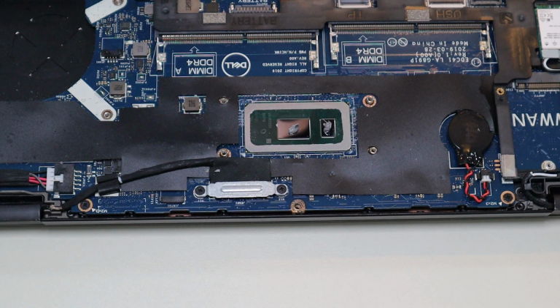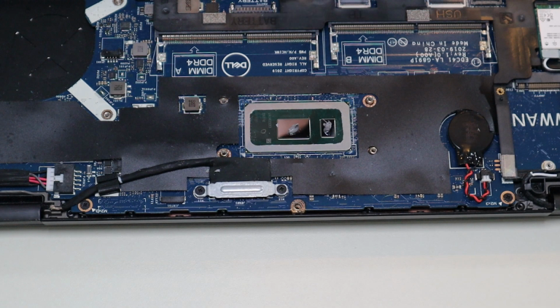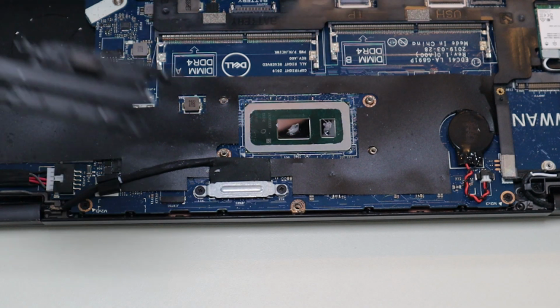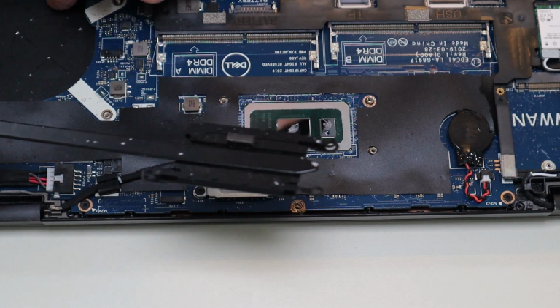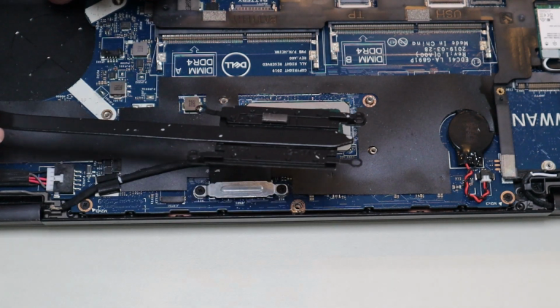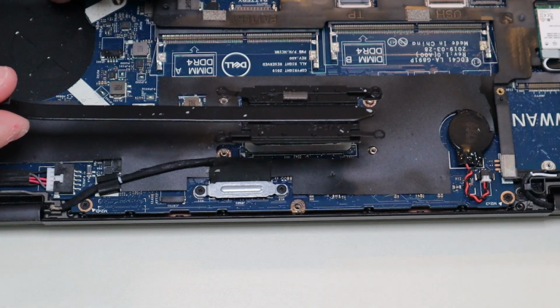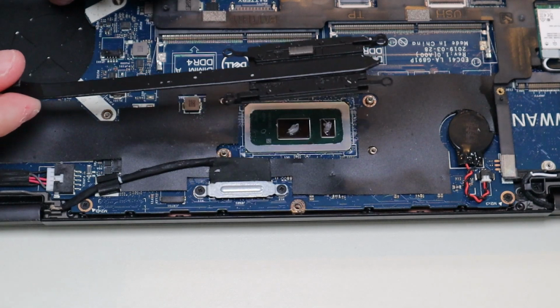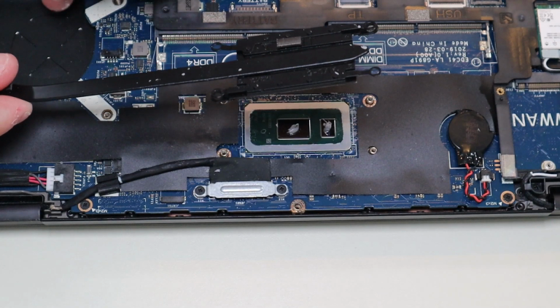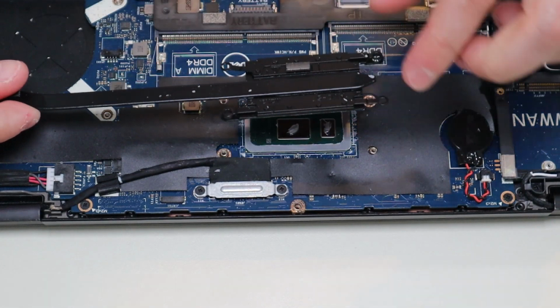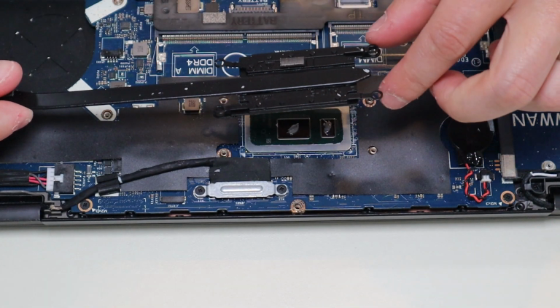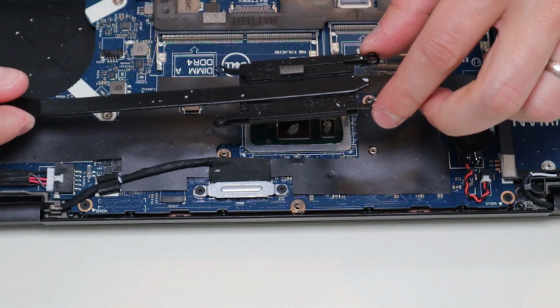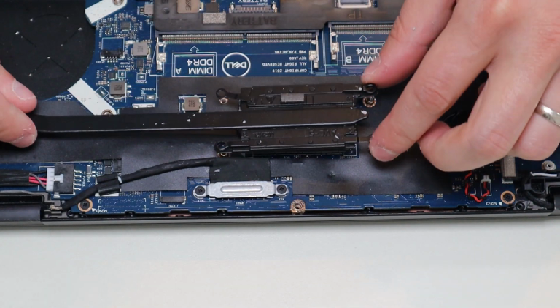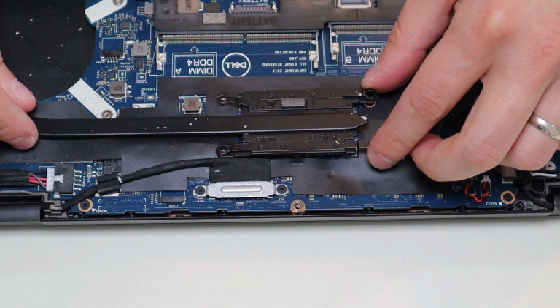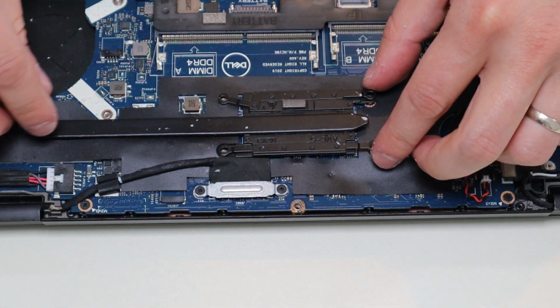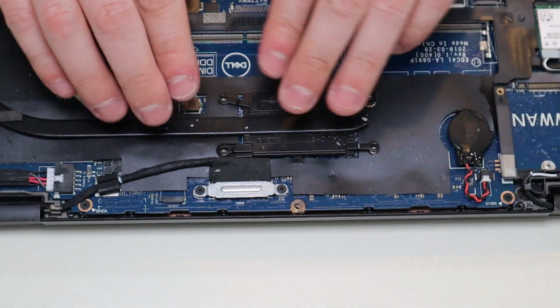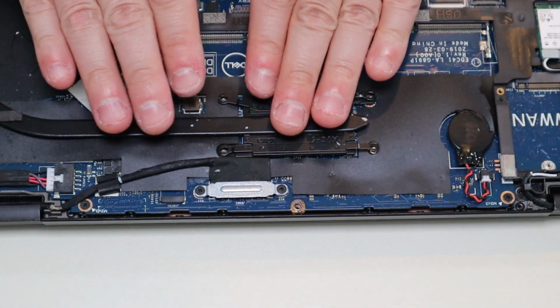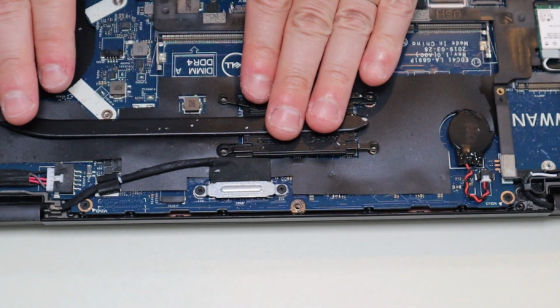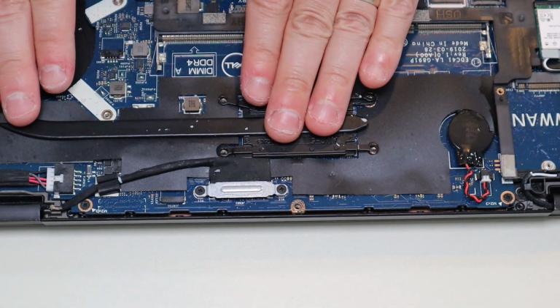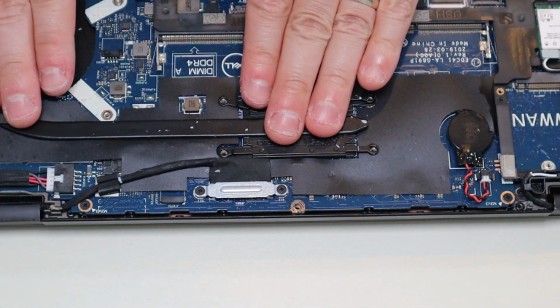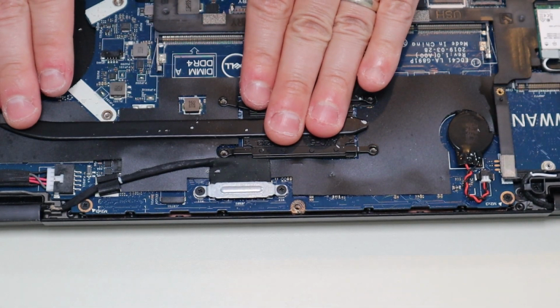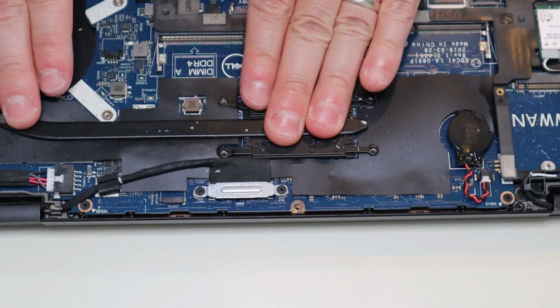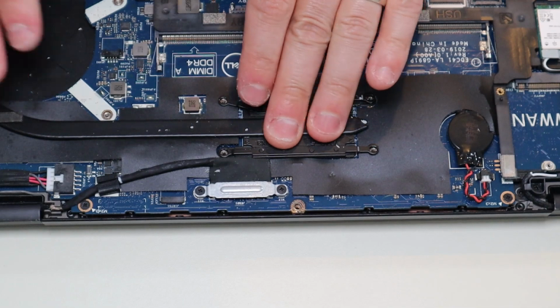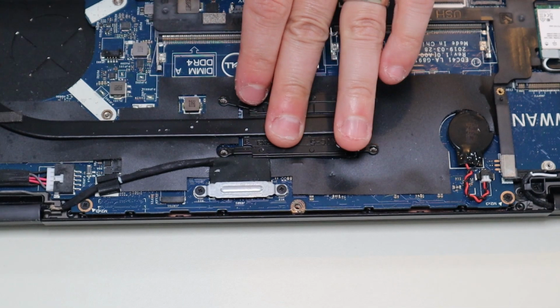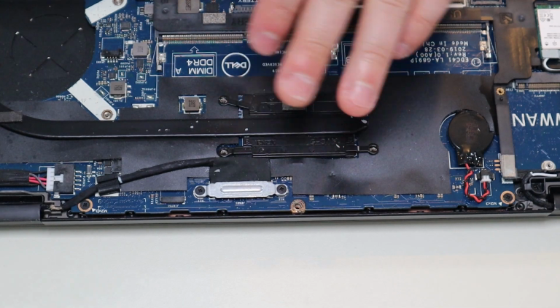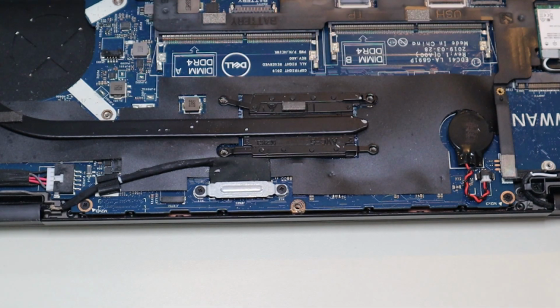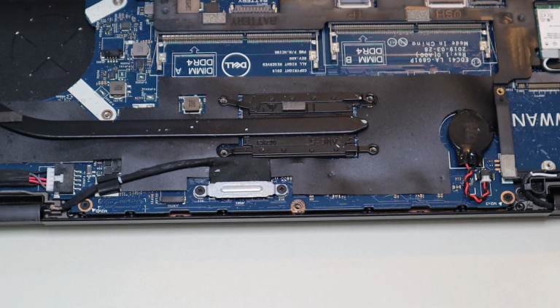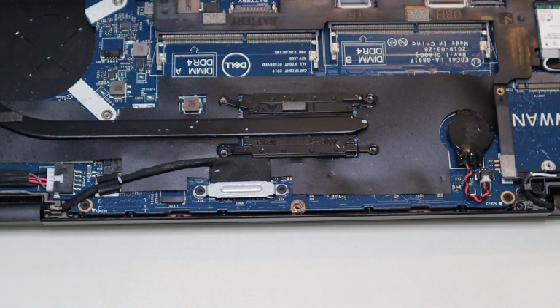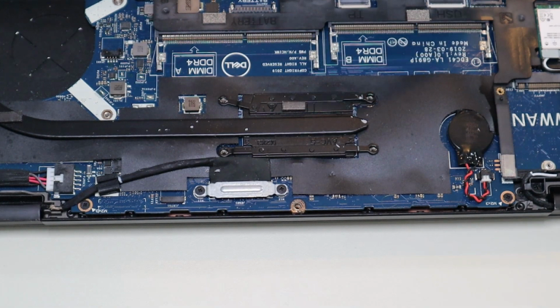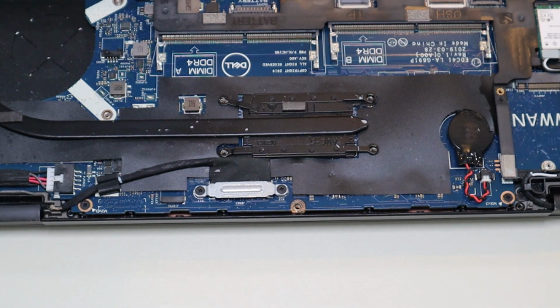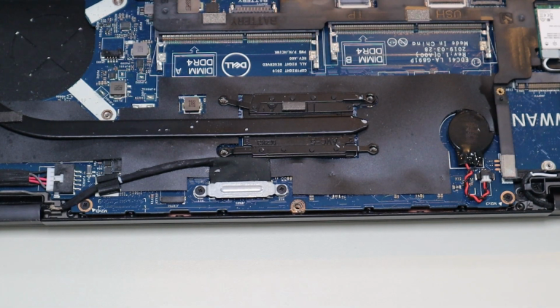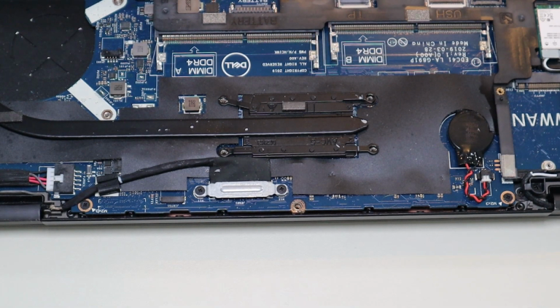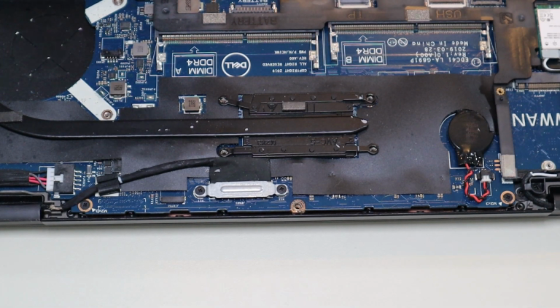Now I'm going to get my heatsink assembly back in here. Lay it down nice and flat, give it a good solid push, and now I'm ready to screw the heatsink assembly back on.